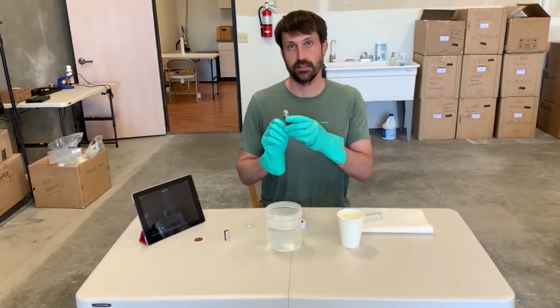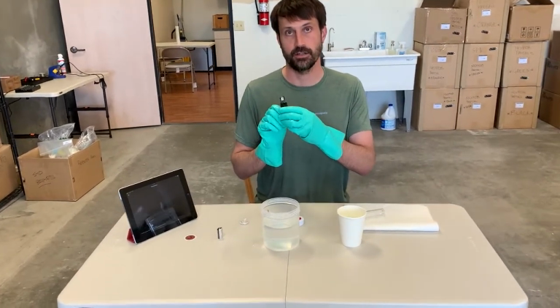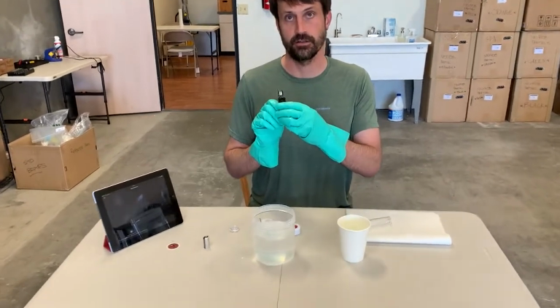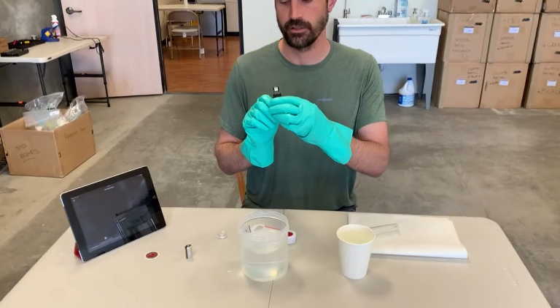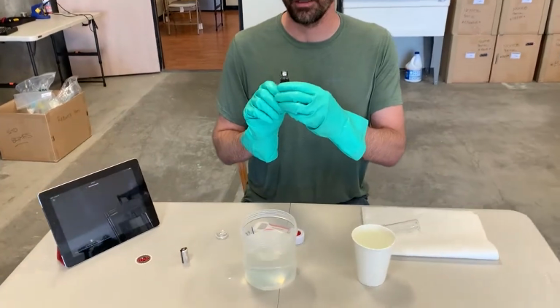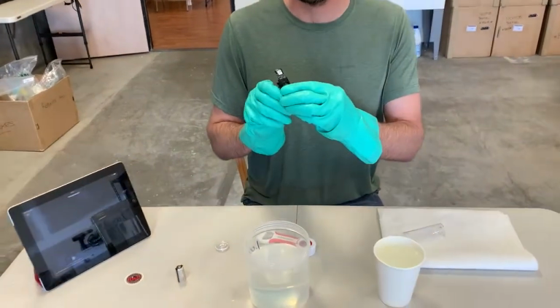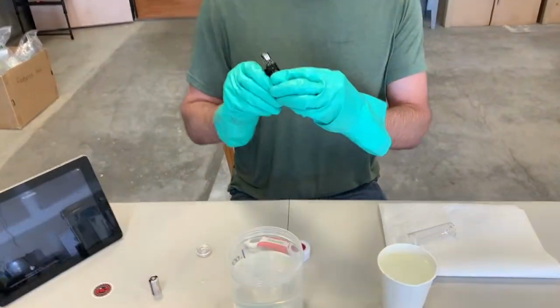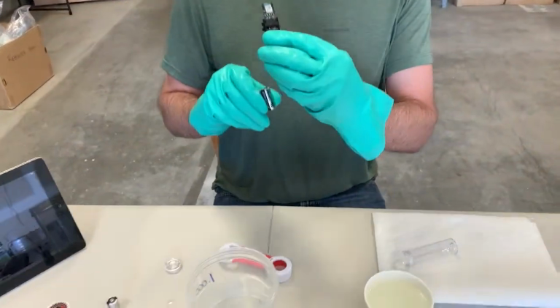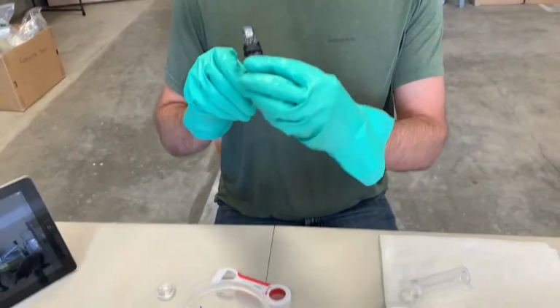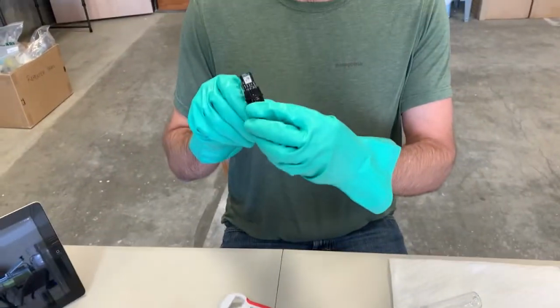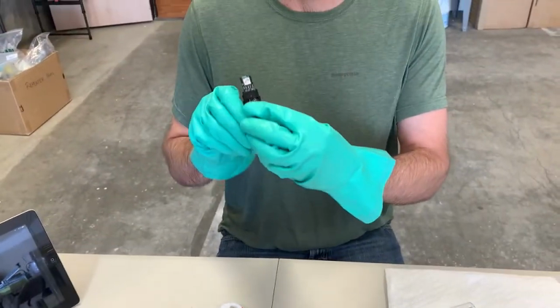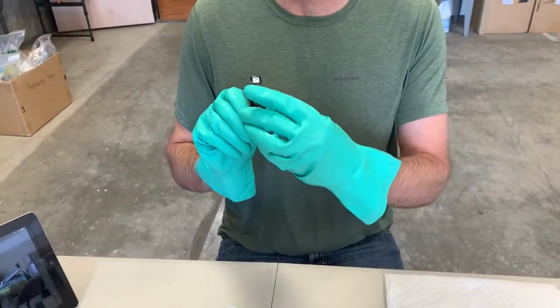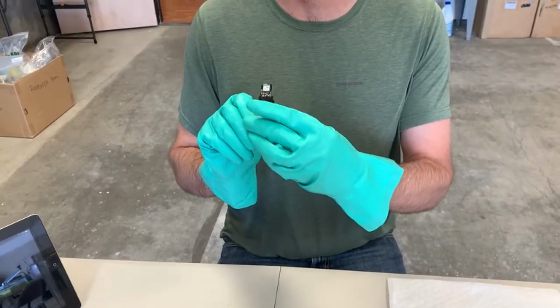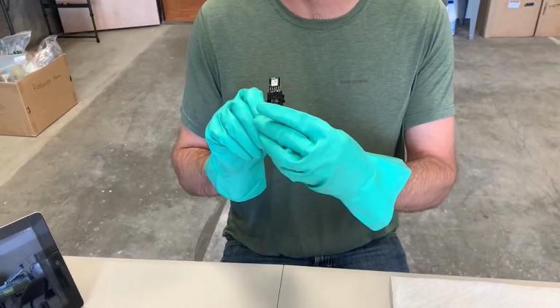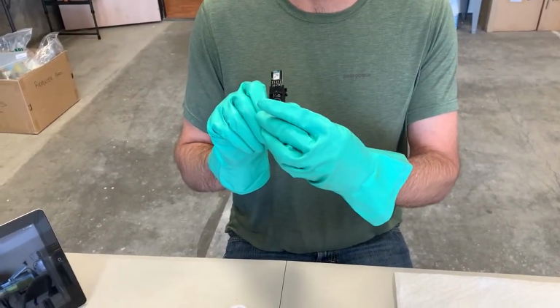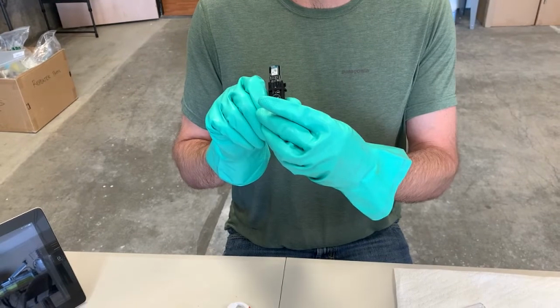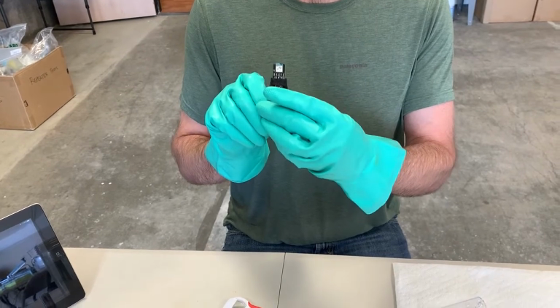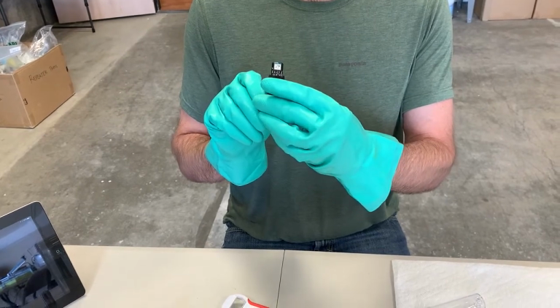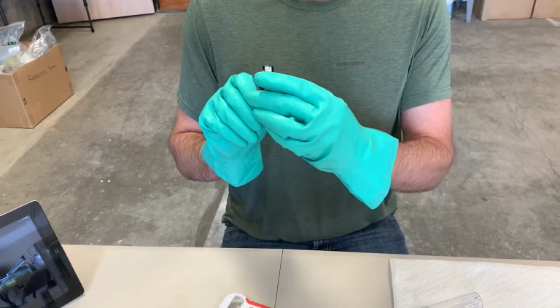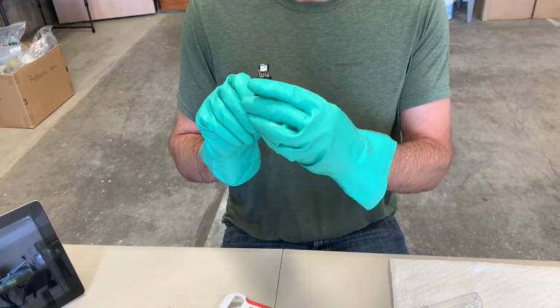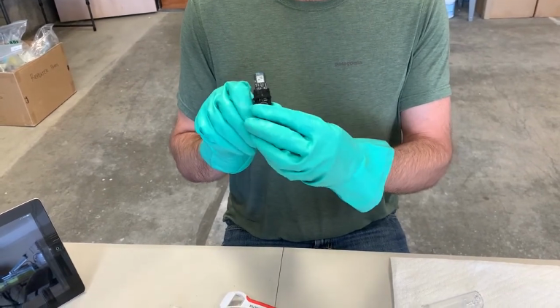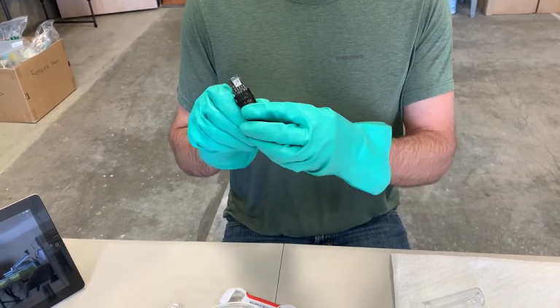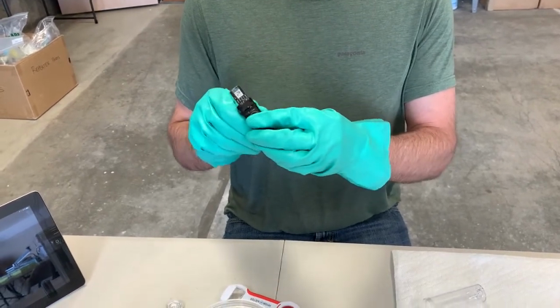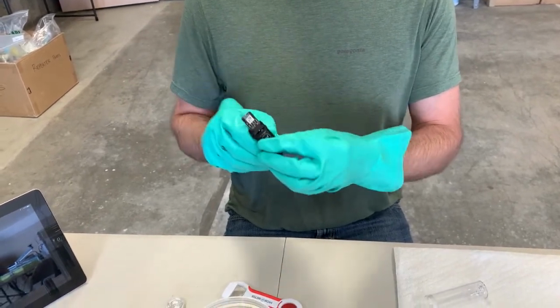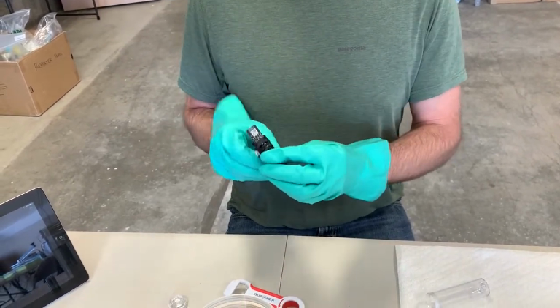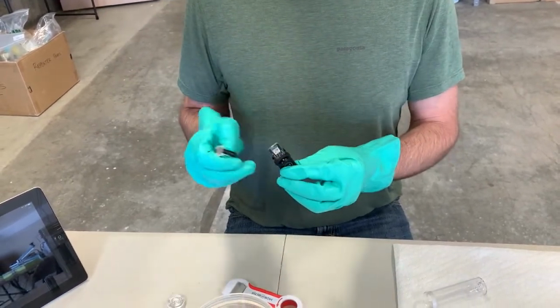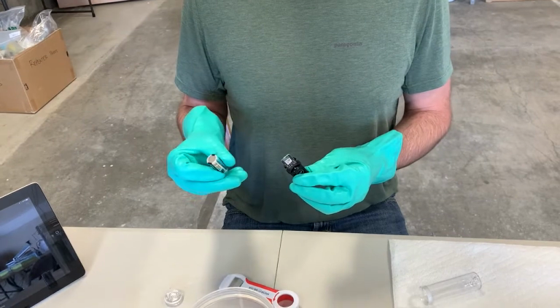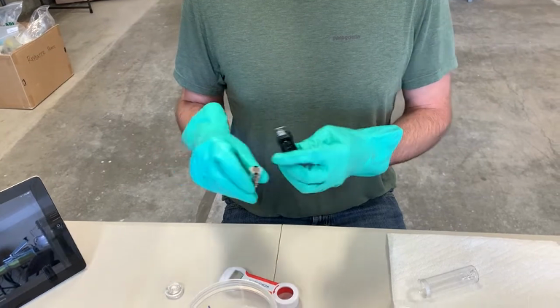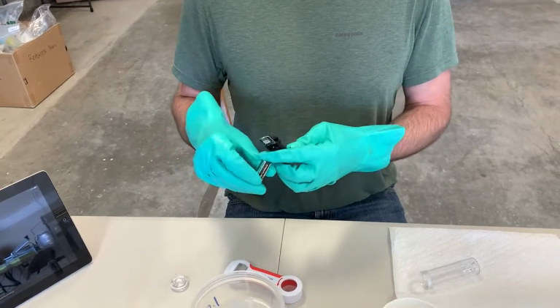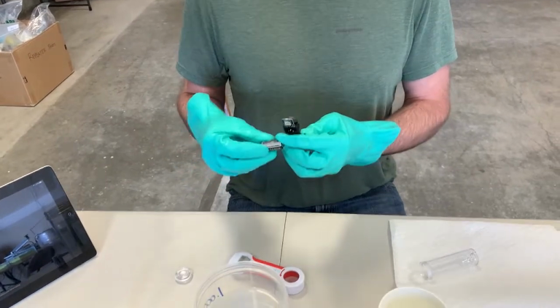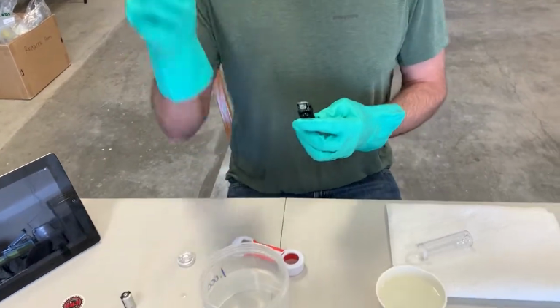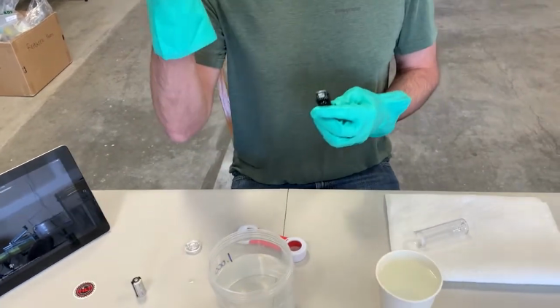As you can see when I put this battery in, you don't see any lights turn on — there's no LED lighting. It's dead, and that's how you can tell if the battery is dead: there's no LED at all lighting up.